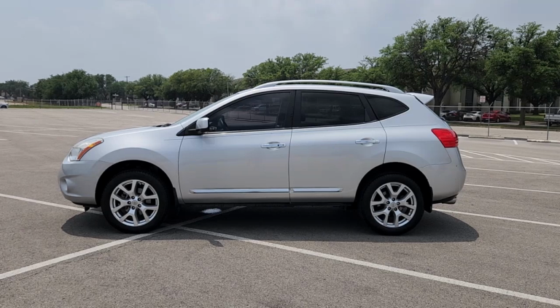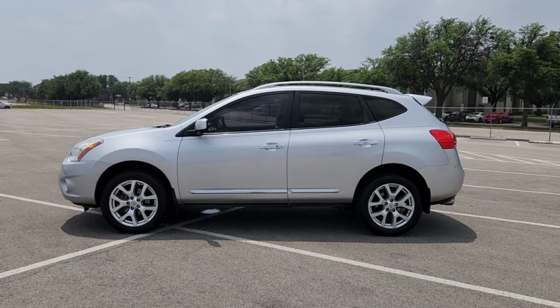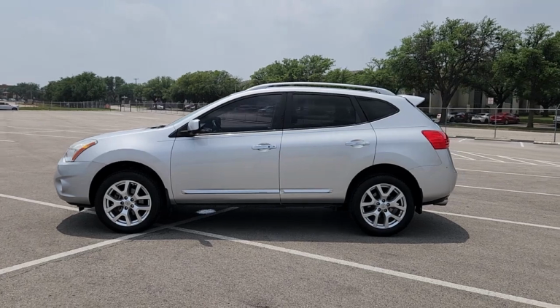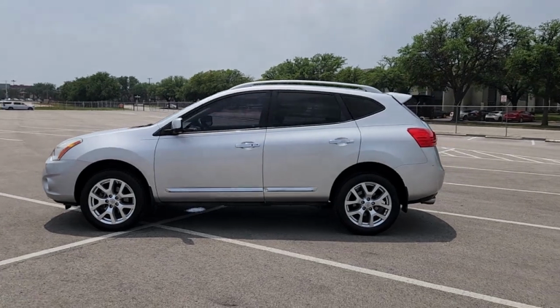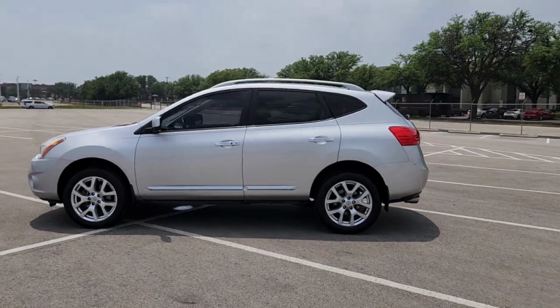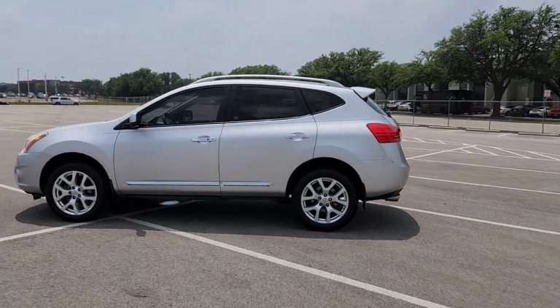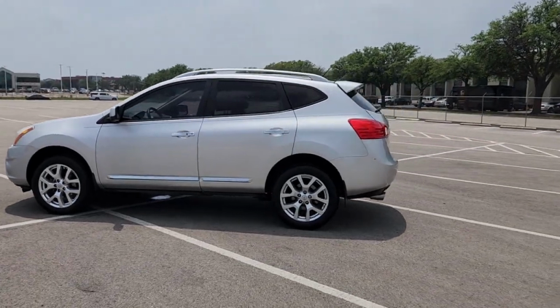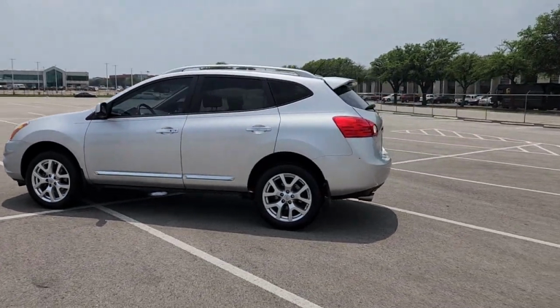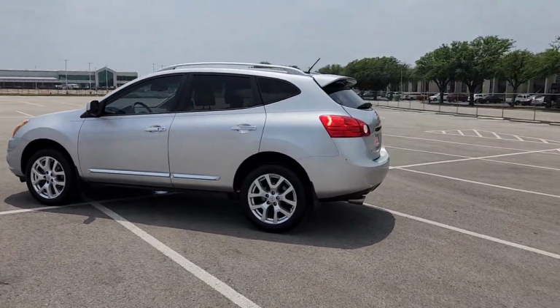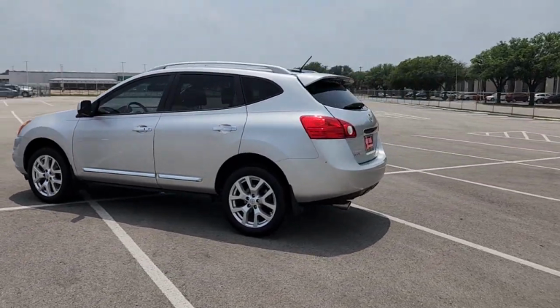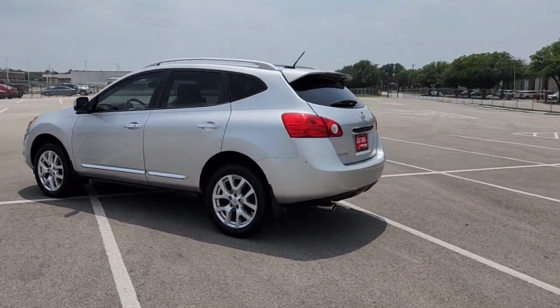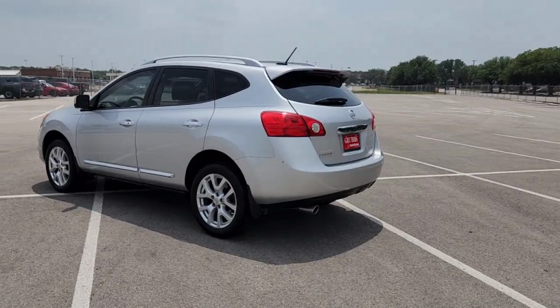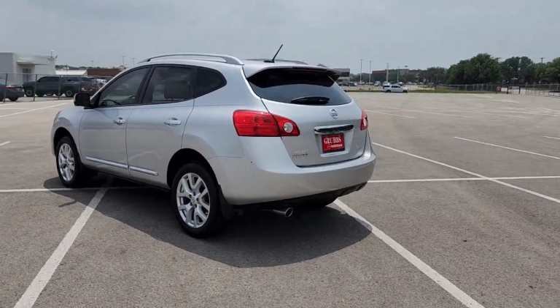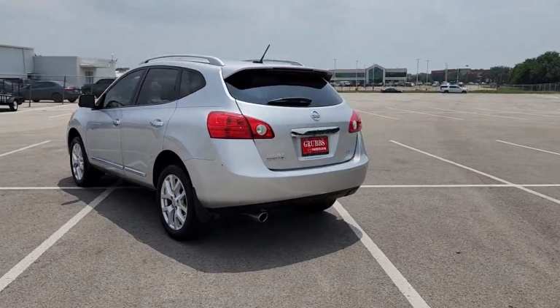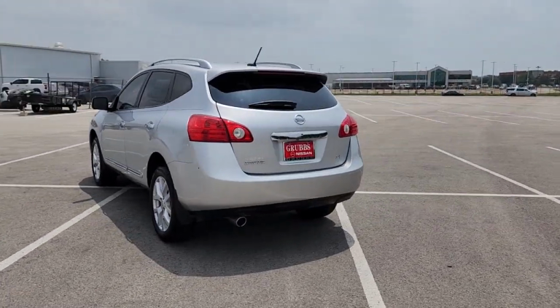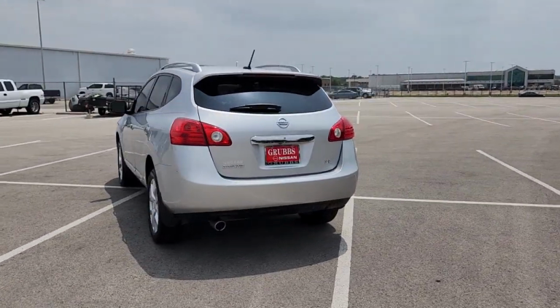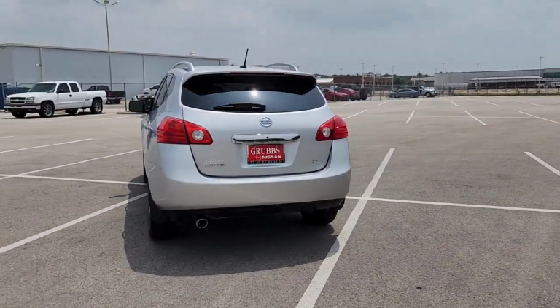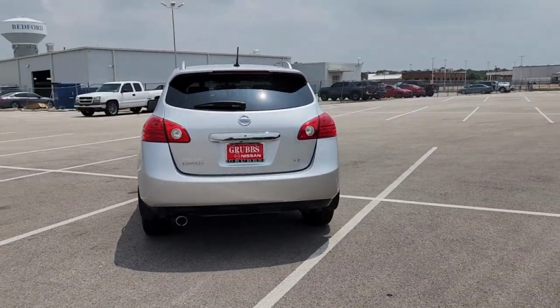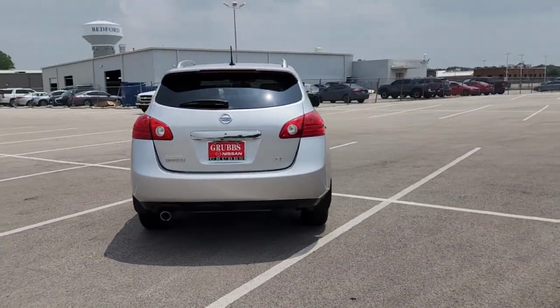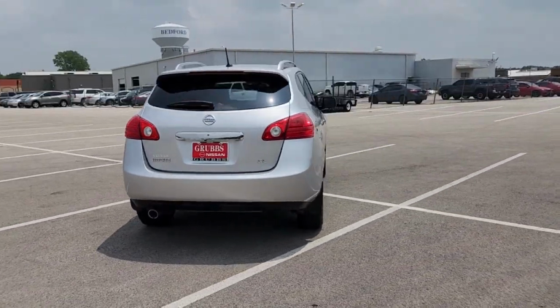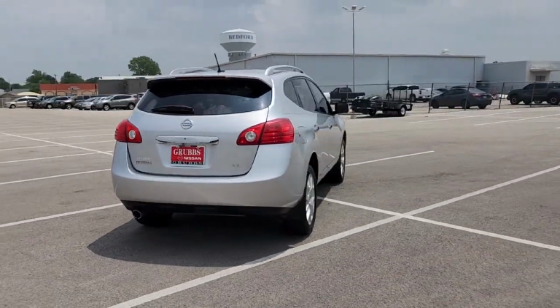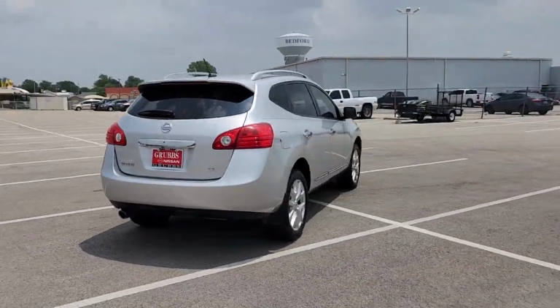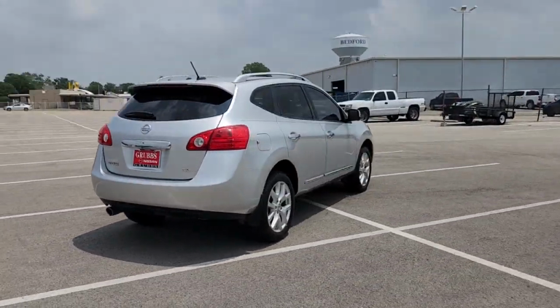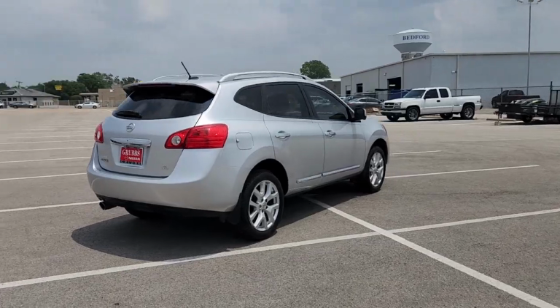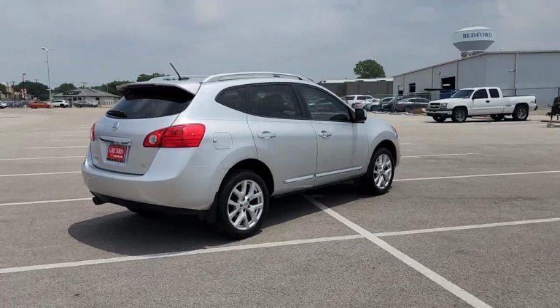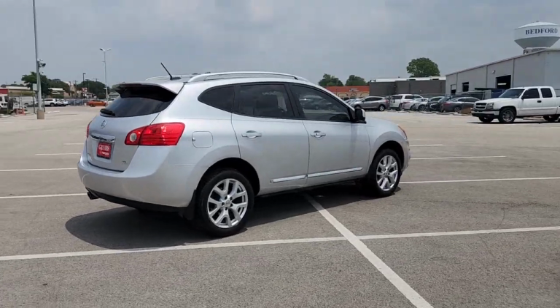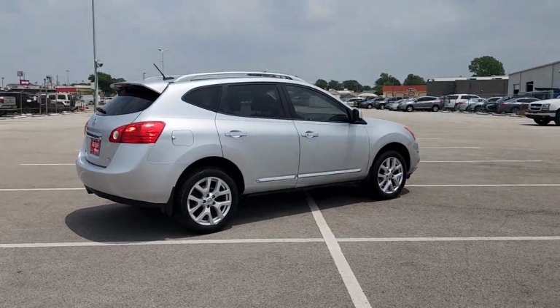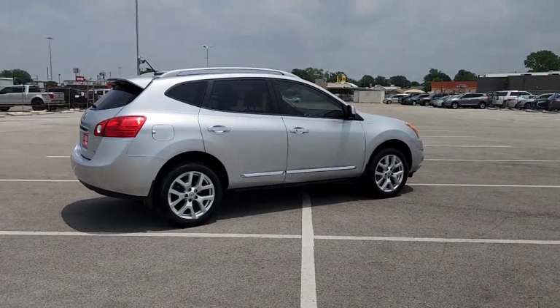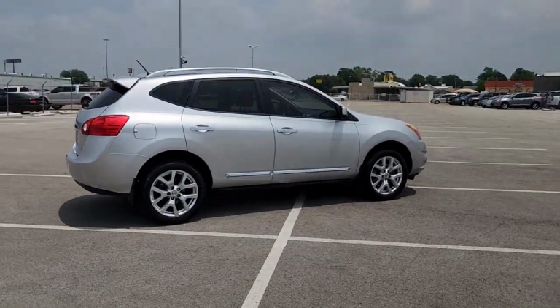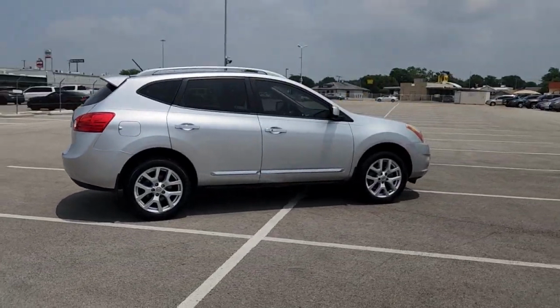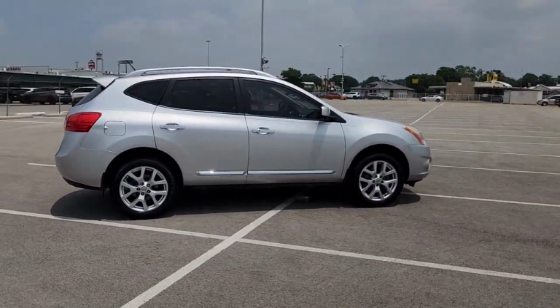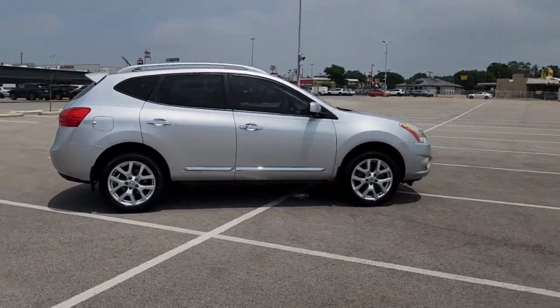Introducing the 2012 Nissan Rogue. With less than 60,000 miles on the odometer, this vehicle provides excellent value. Here's a stylish, efficient Rogue that has the features you need to stay on top of today's demanding lifestyle.